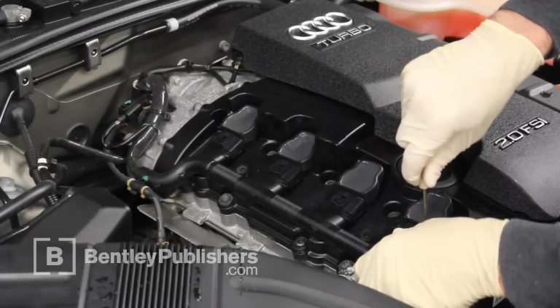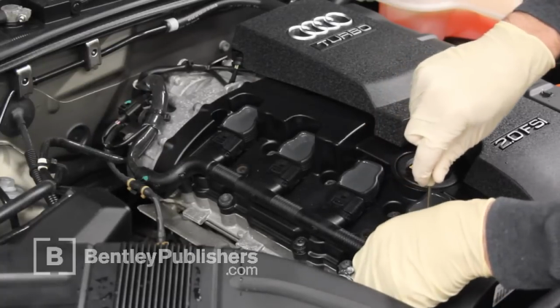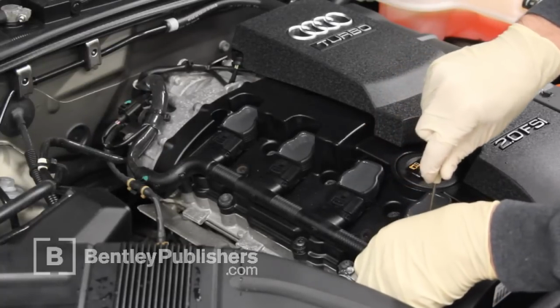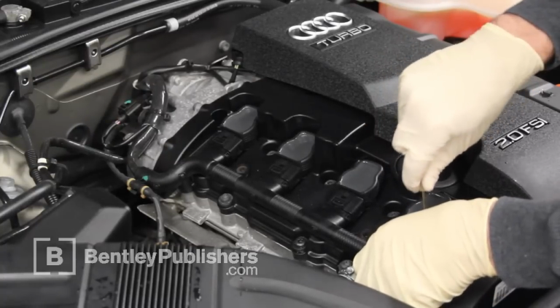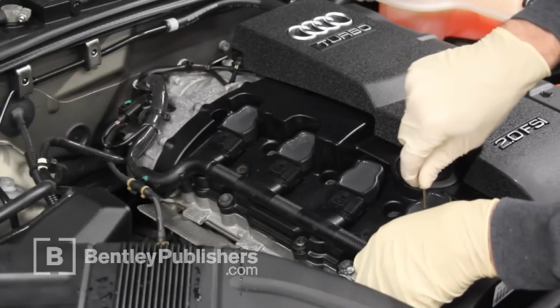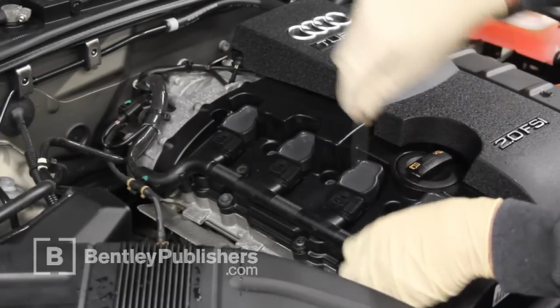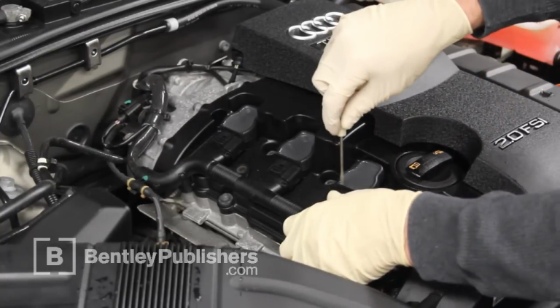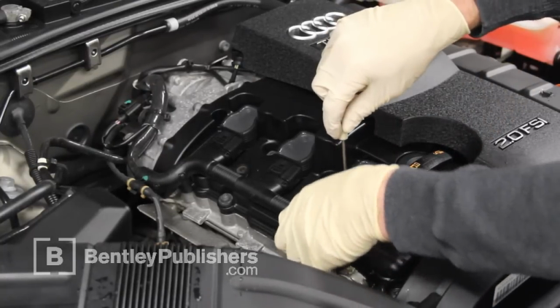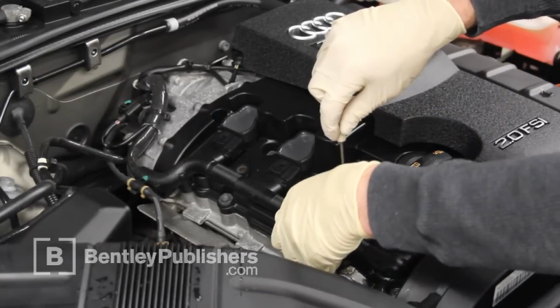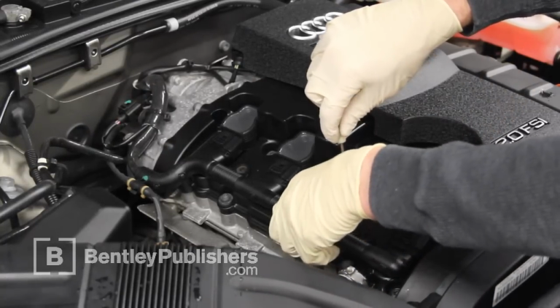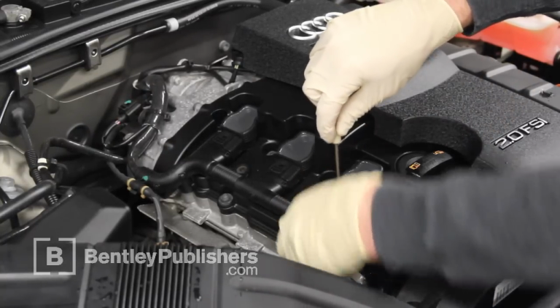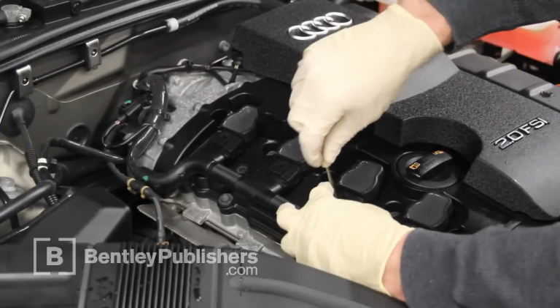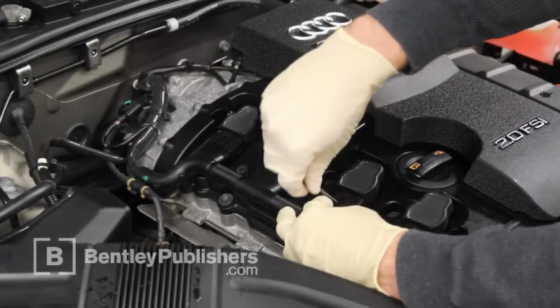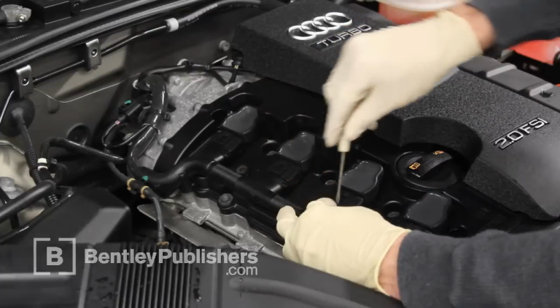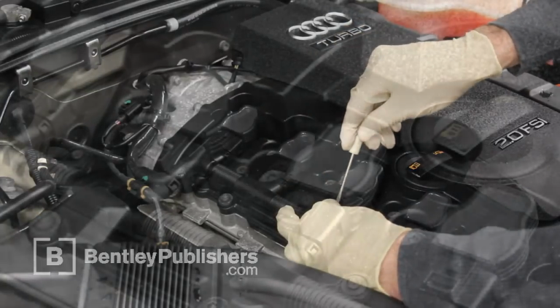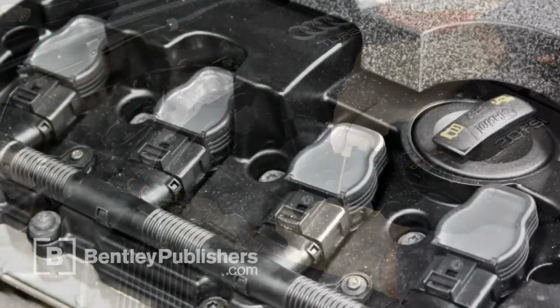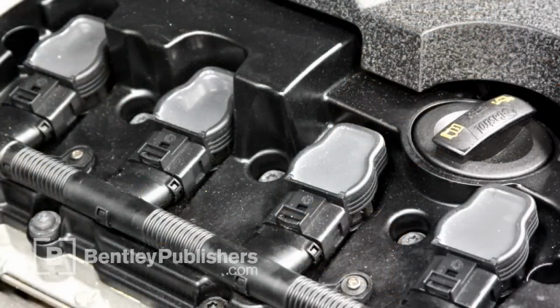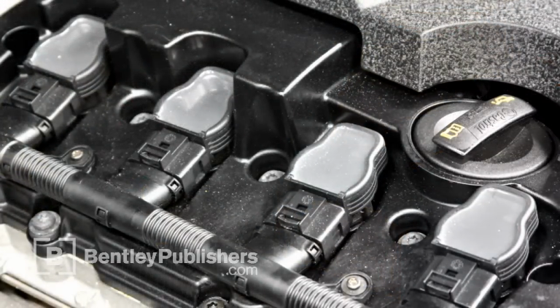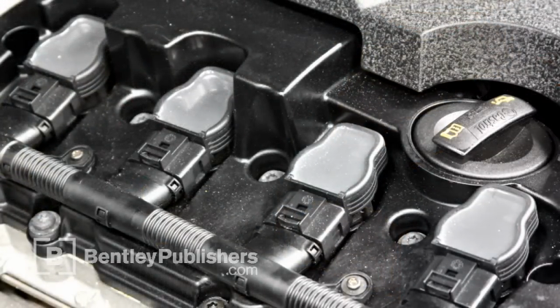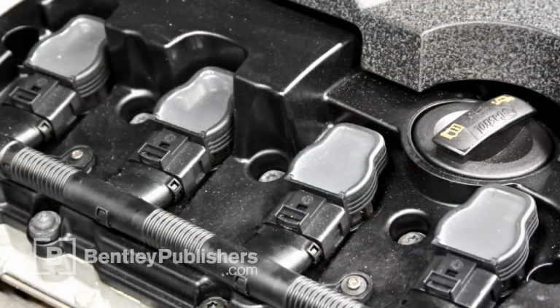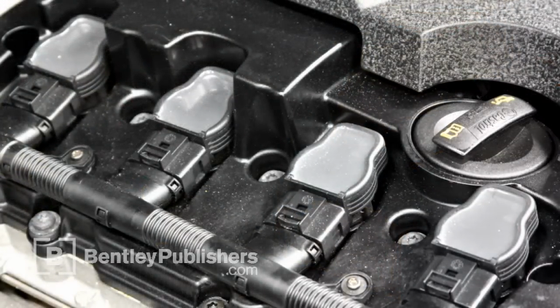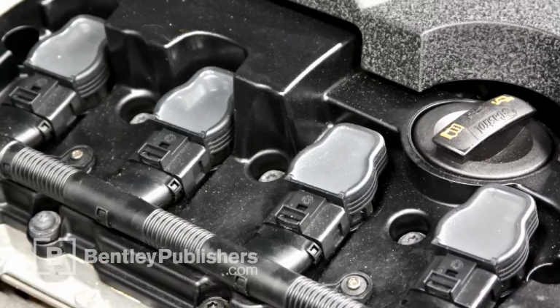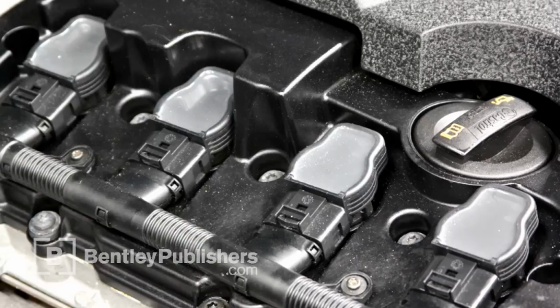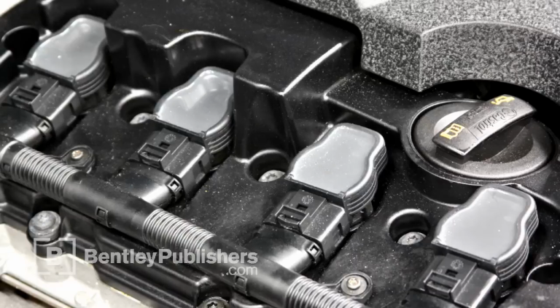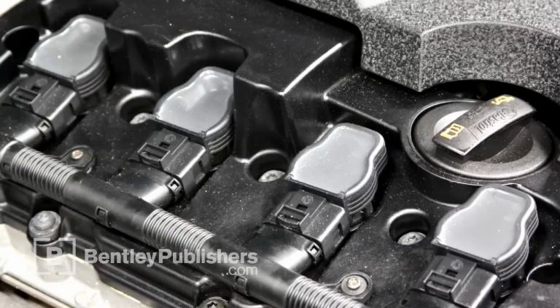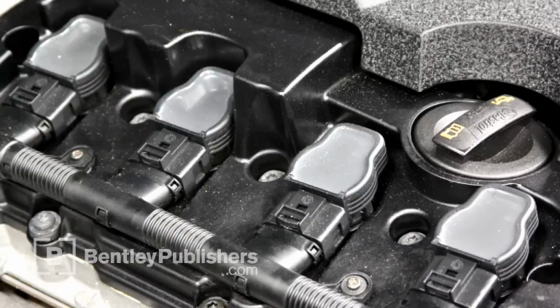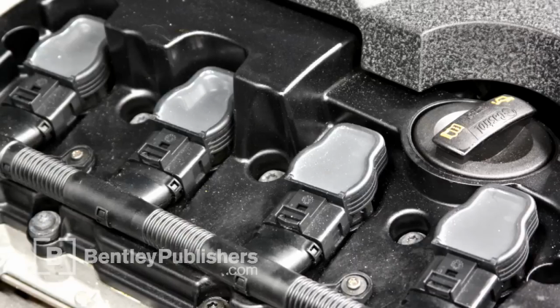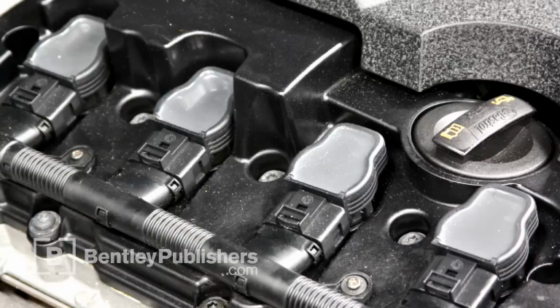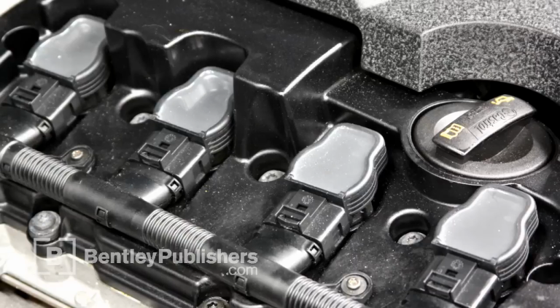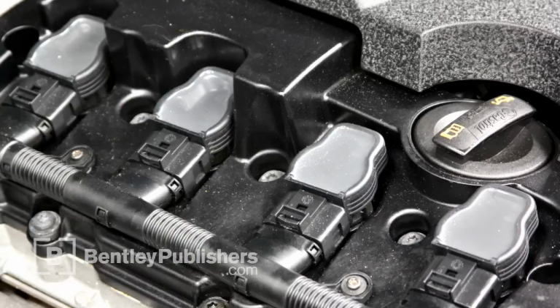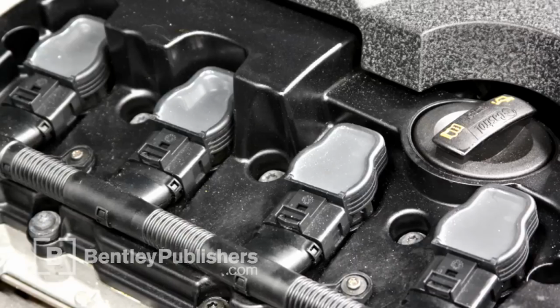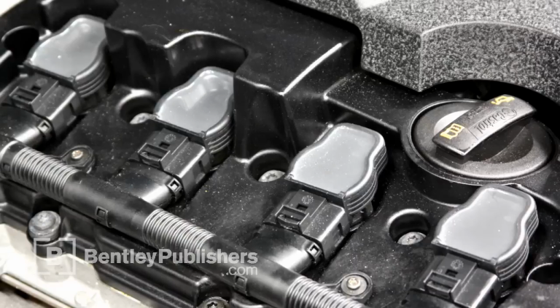Disconnect and remove ignition coil electrical connectors. The electrical connectors on ignition coils can be tricky. It can help to release the tab with your thumb and pry between the connector and the coil with a small flat blade screwdriver.